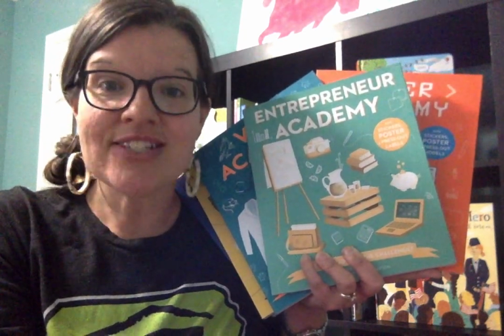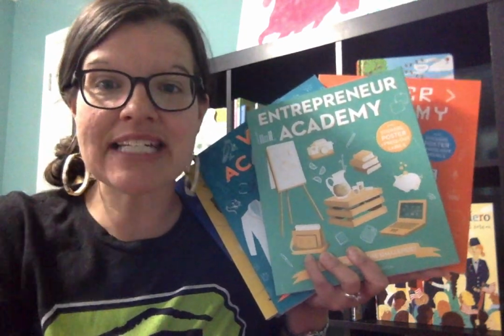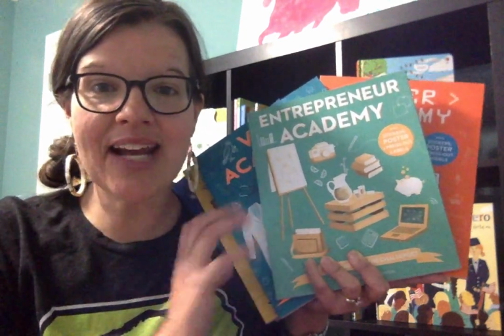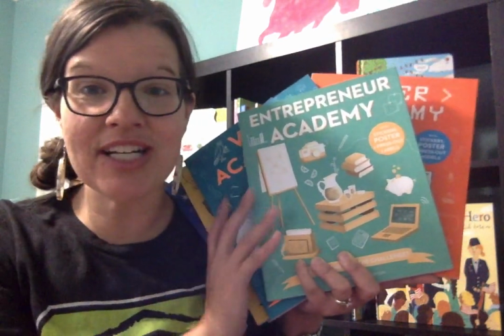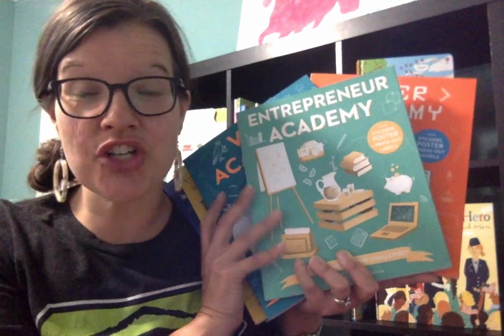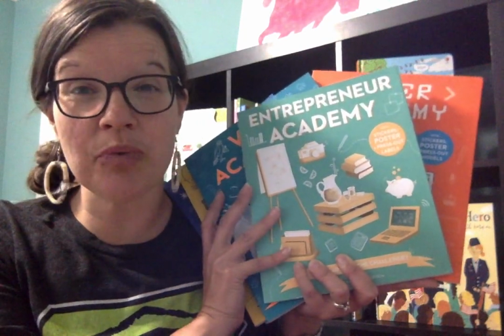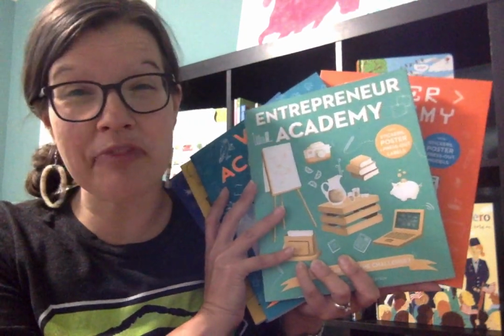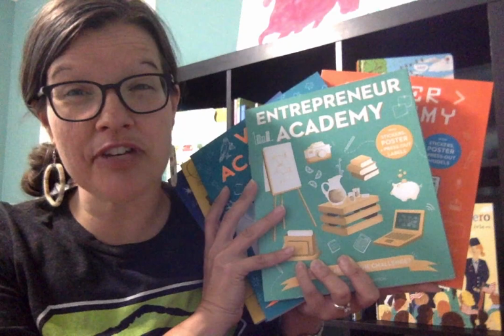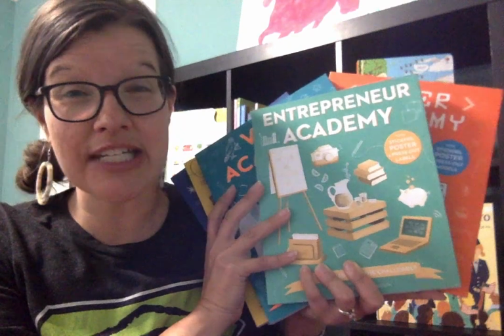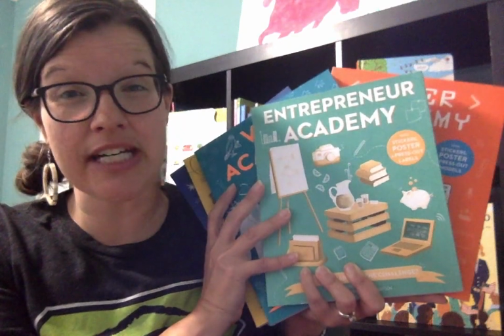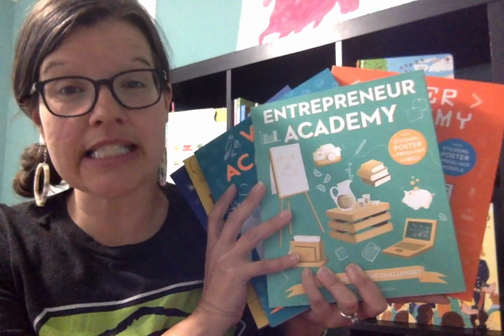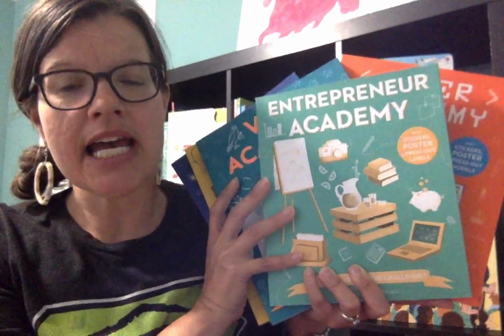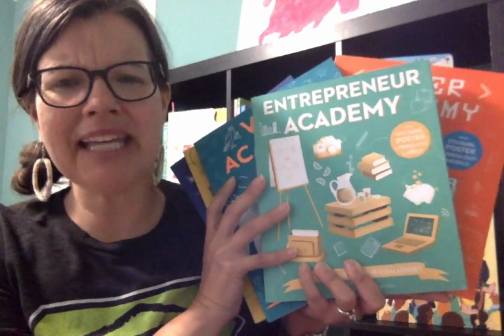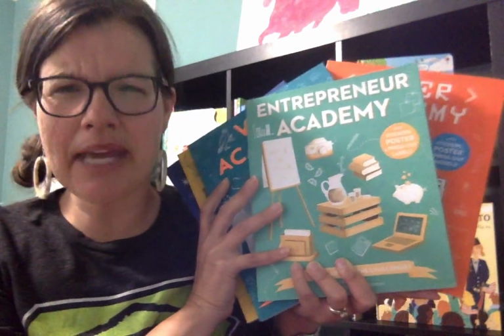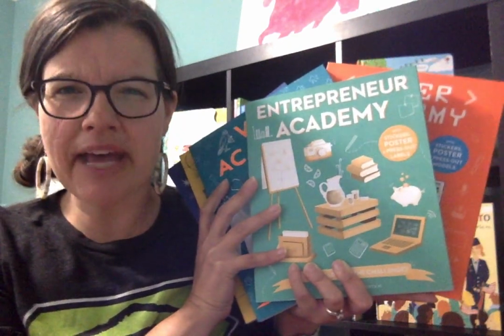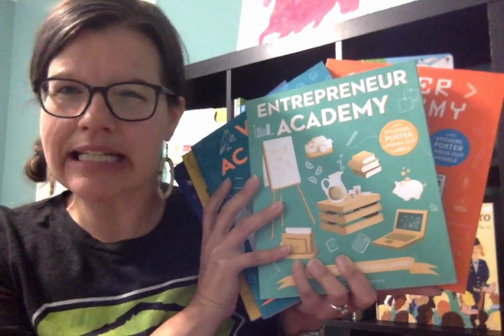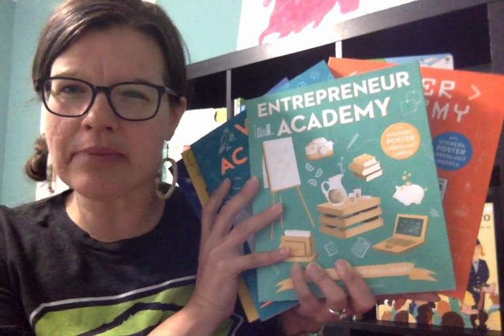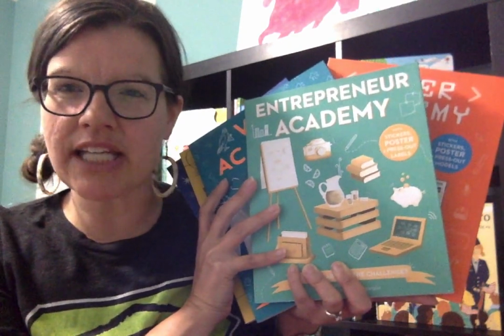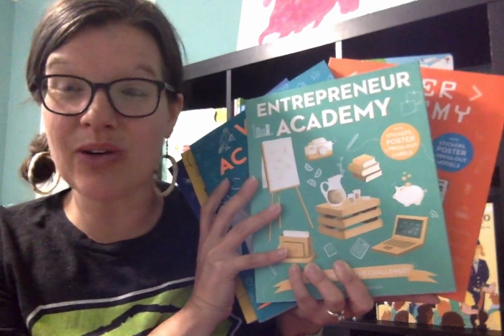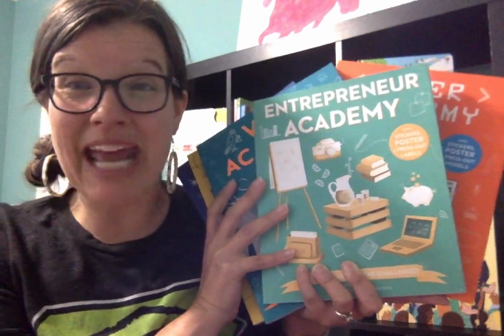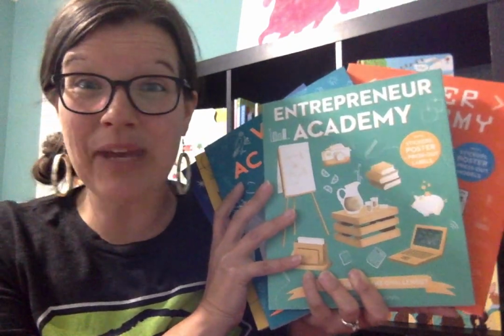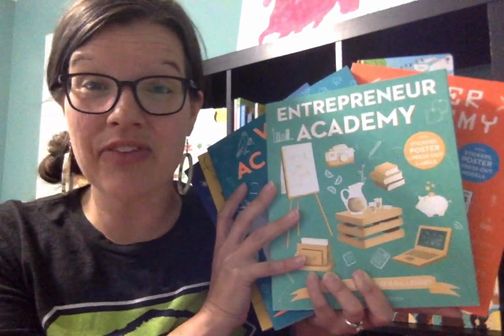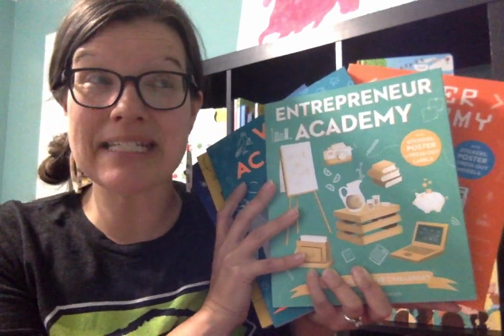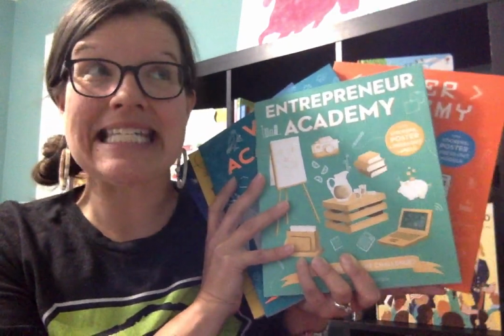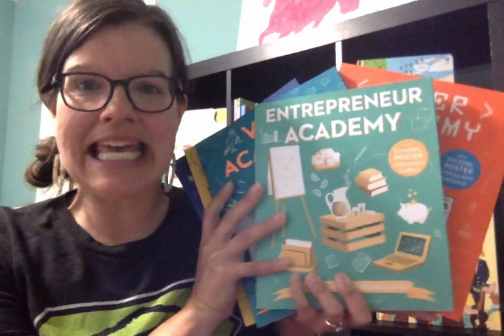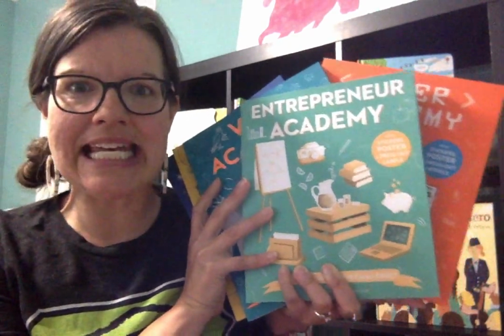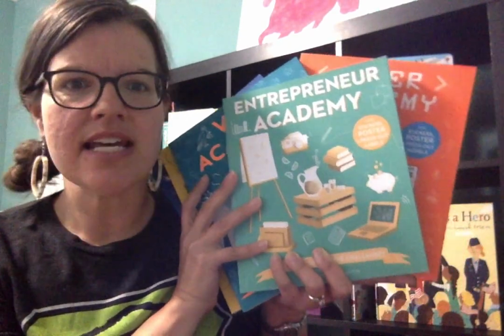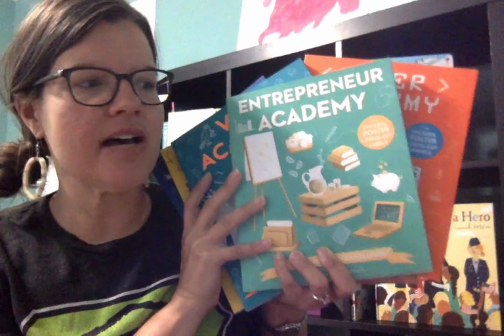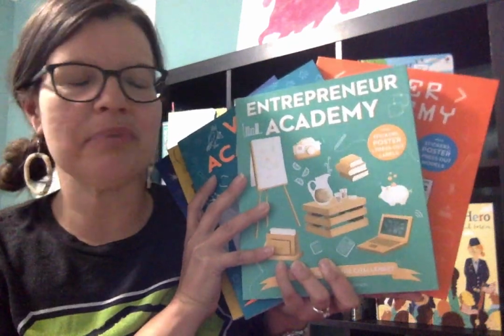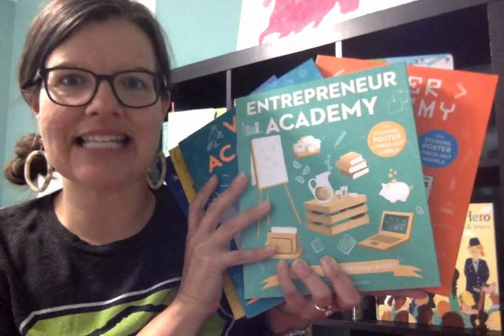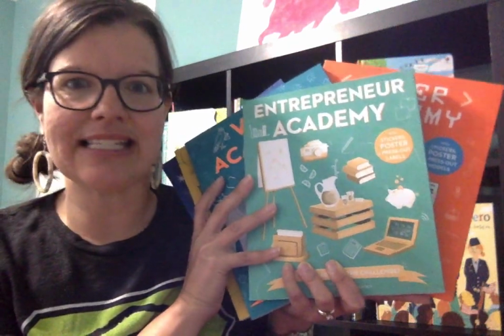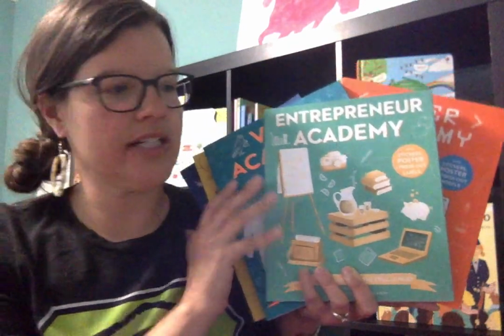Today I wanted to show you one of my favorite series. It came out about 18 months ago, and now we have up to 10 books in this series.